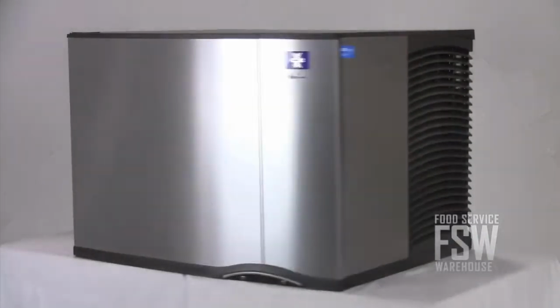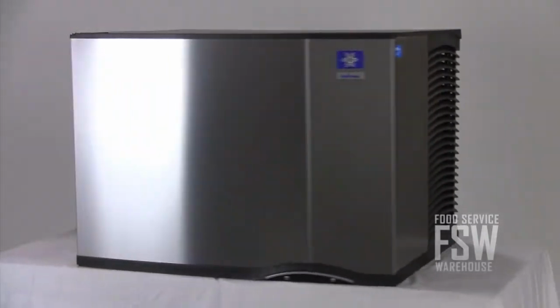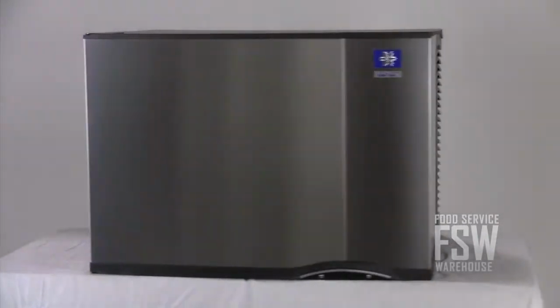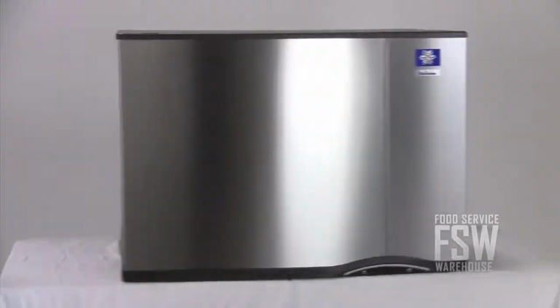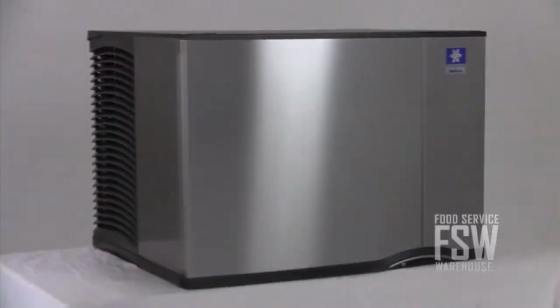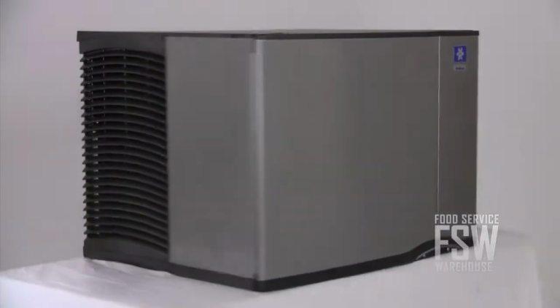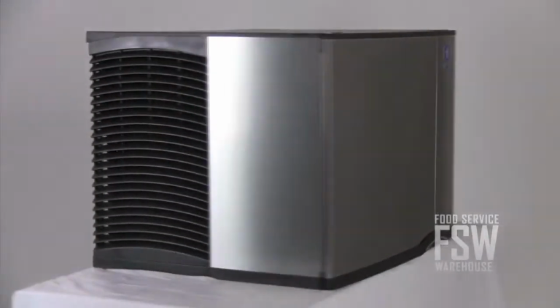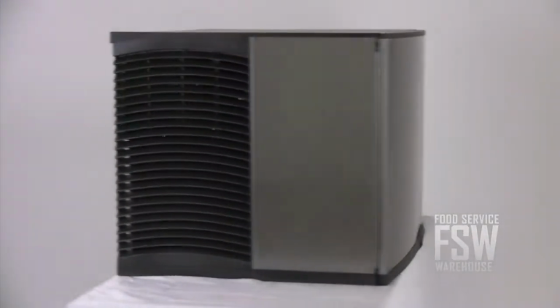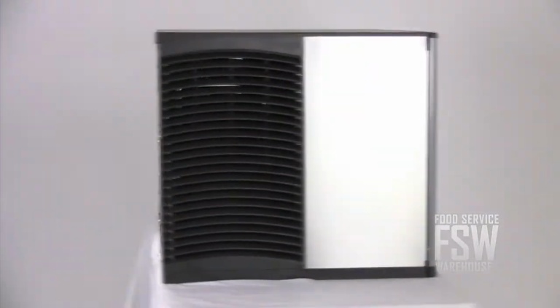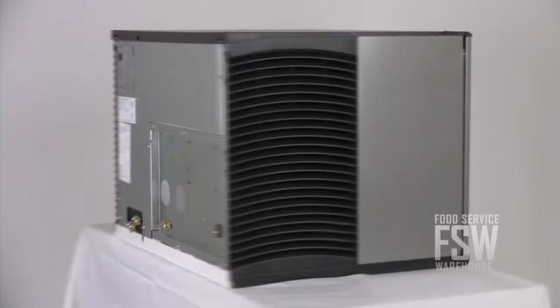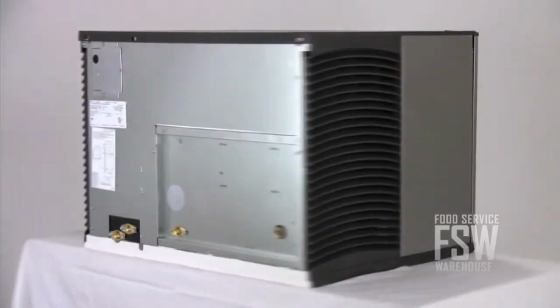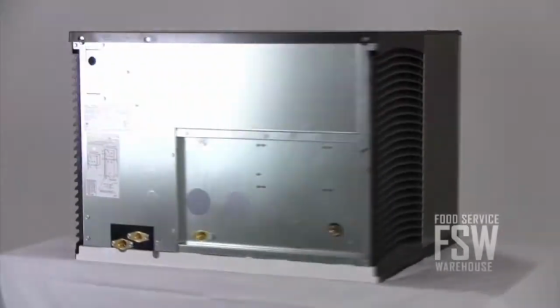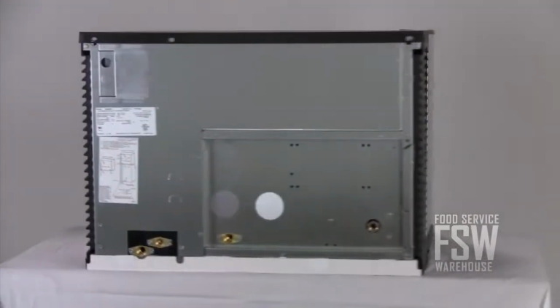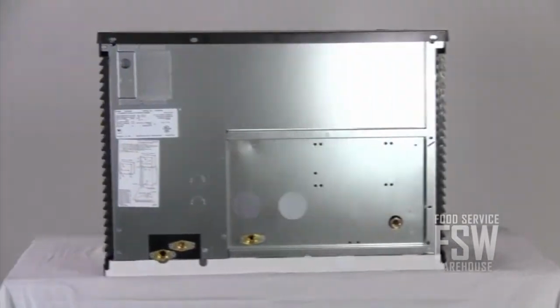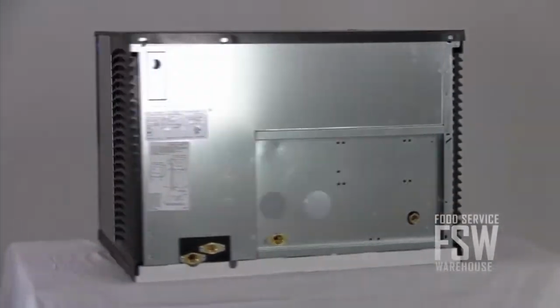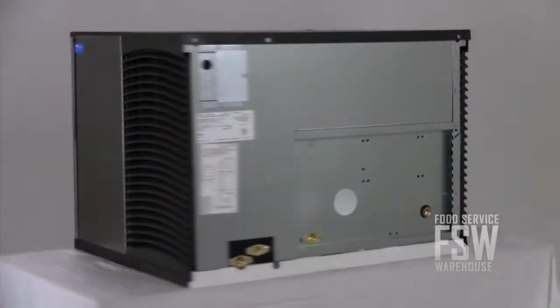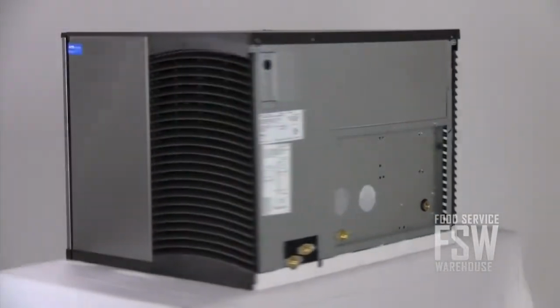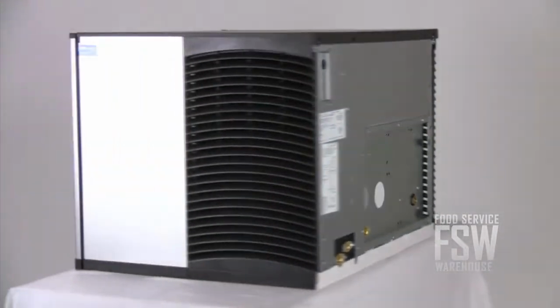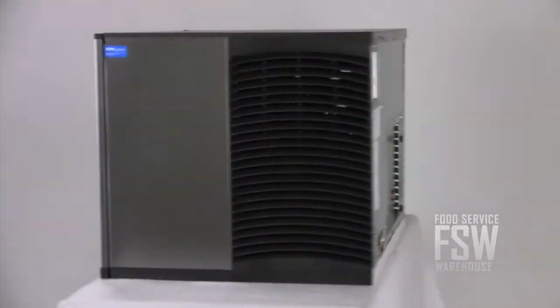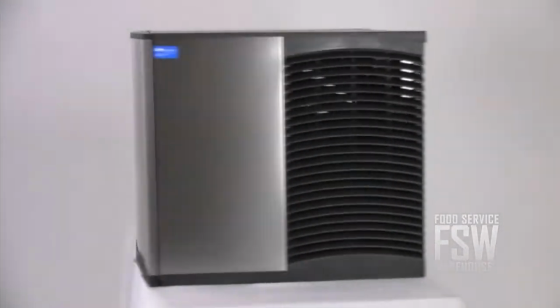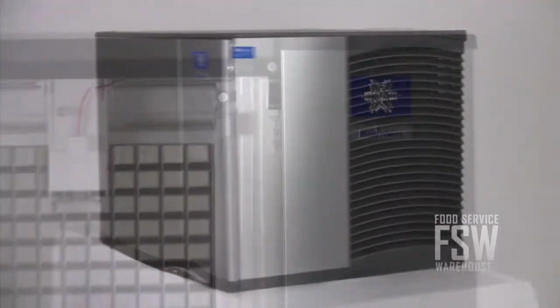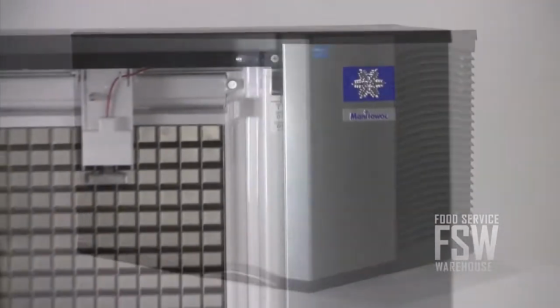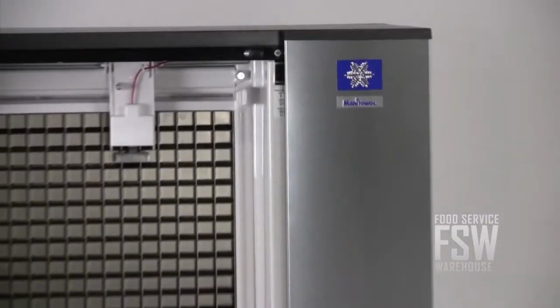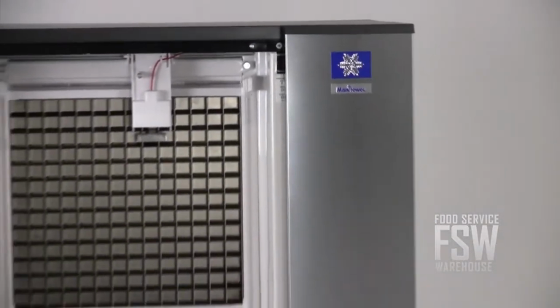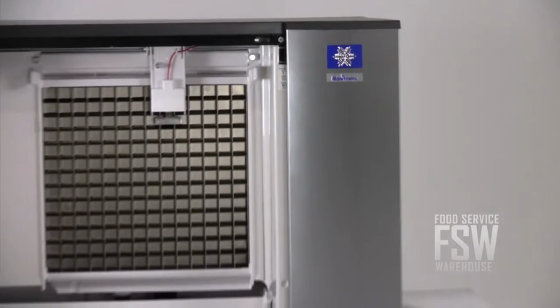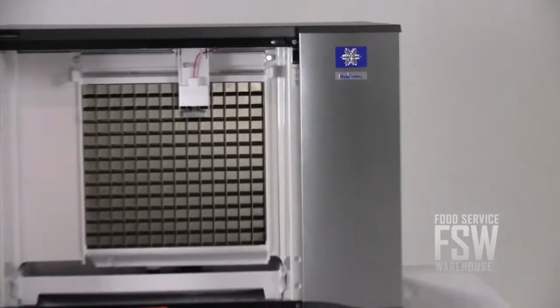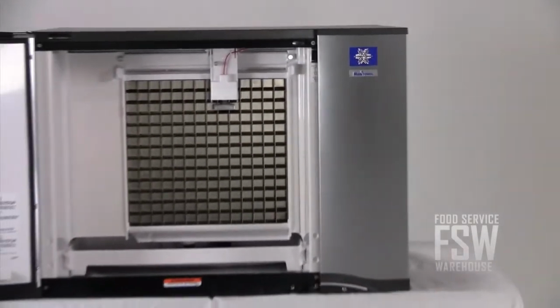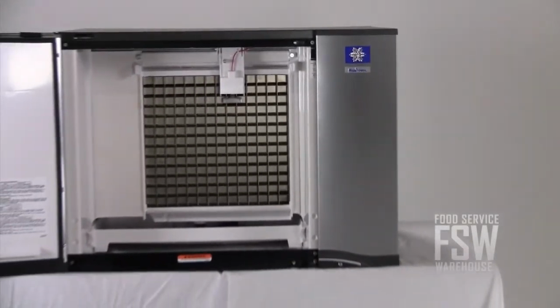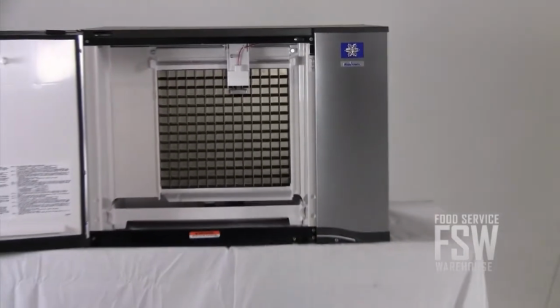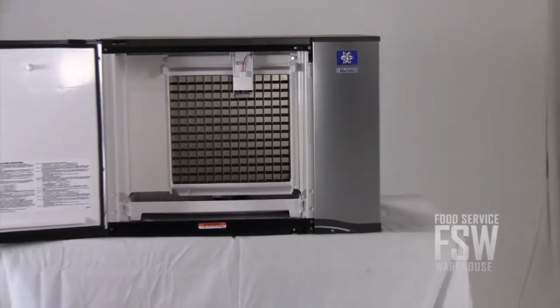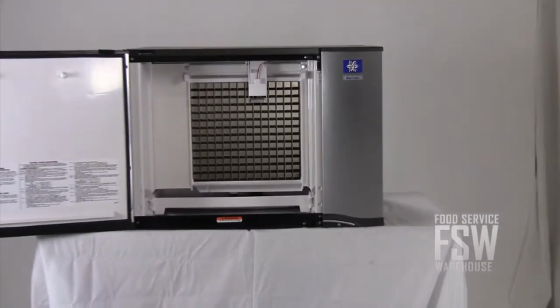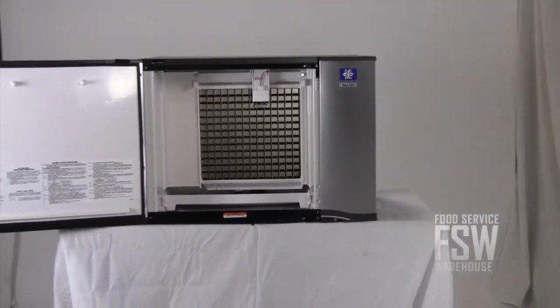This 30 inch wide ice maker has a stainless steel finish and rounded corners which make it less hazardous in a busy kitchen. The hinging door on the front lets operators access the cleaning and power controls for routine maintenance.